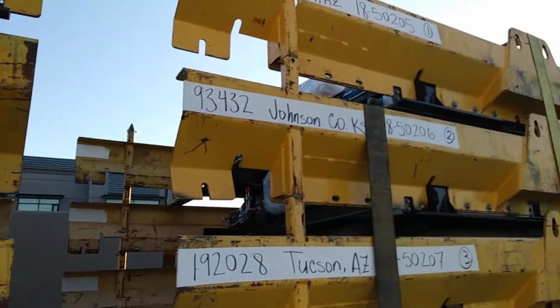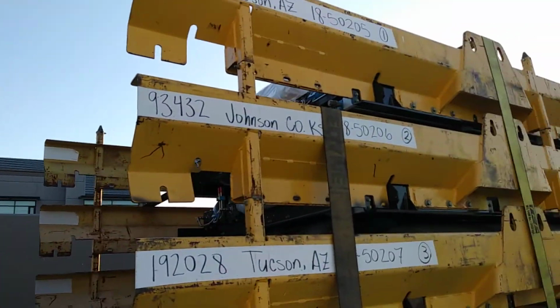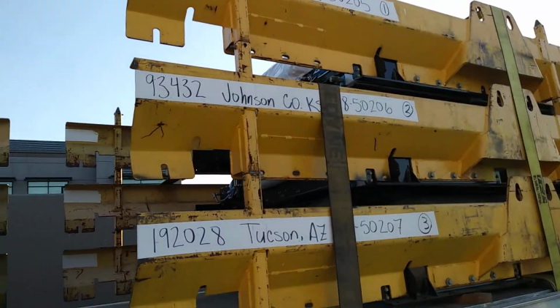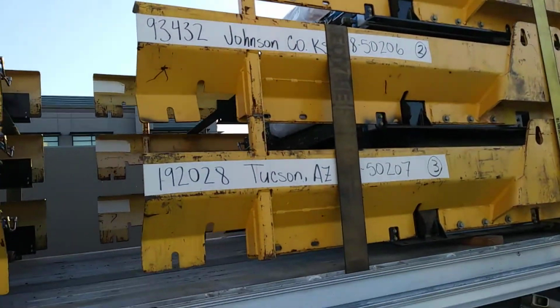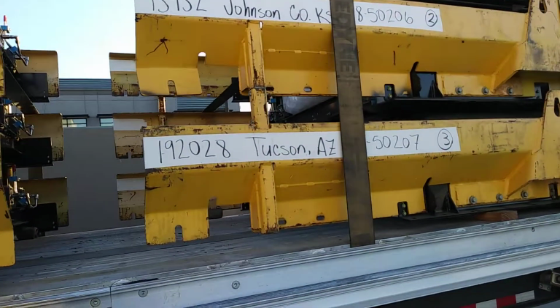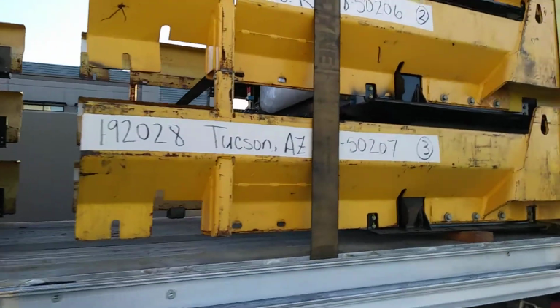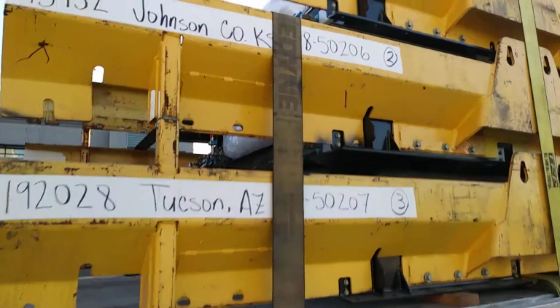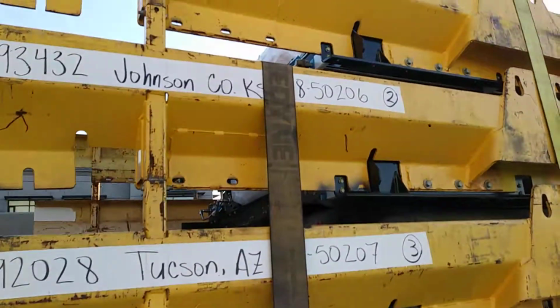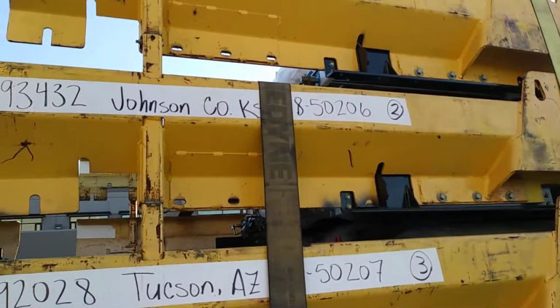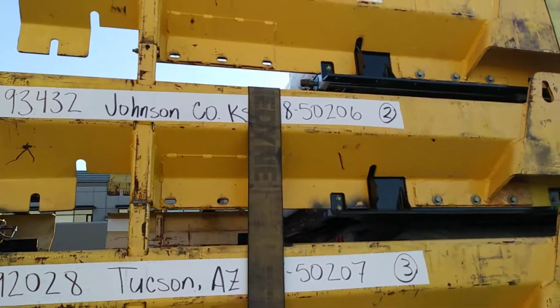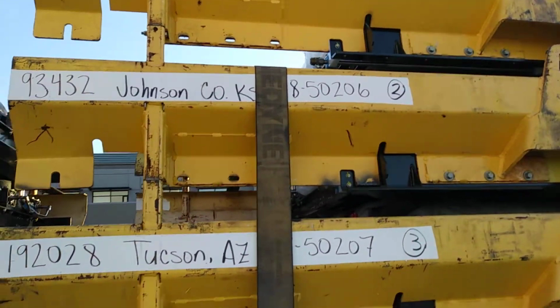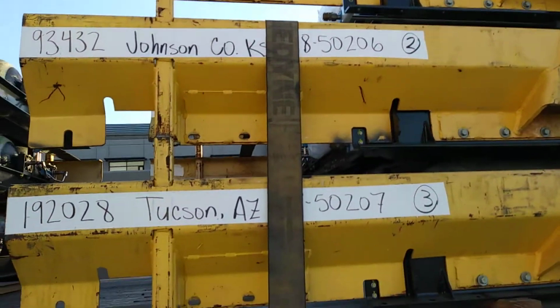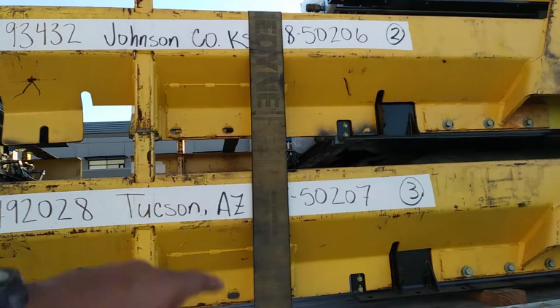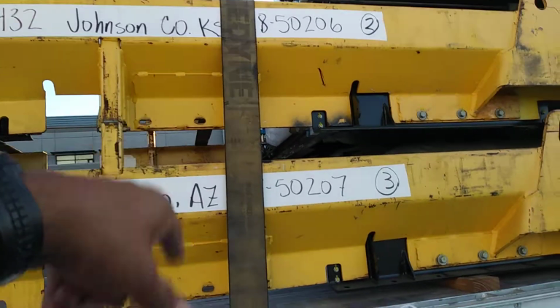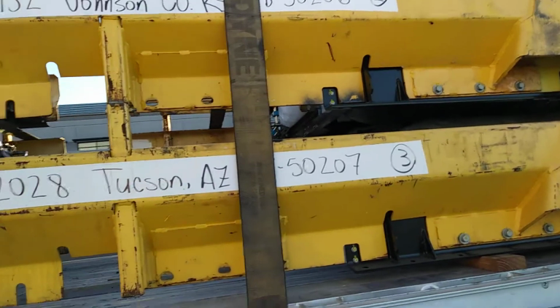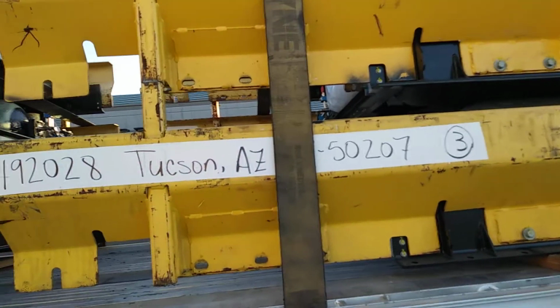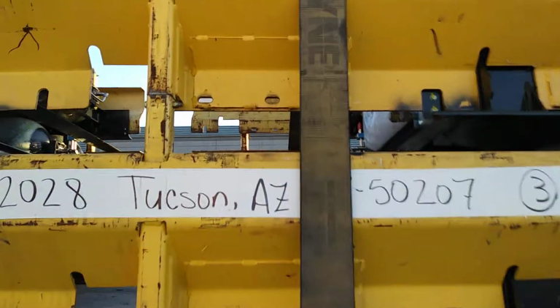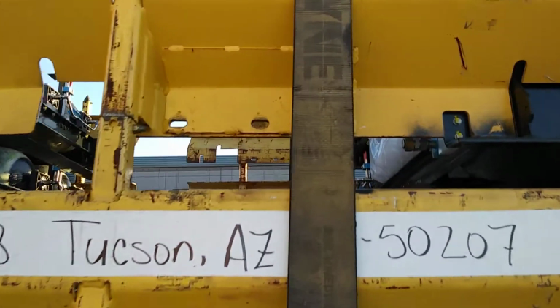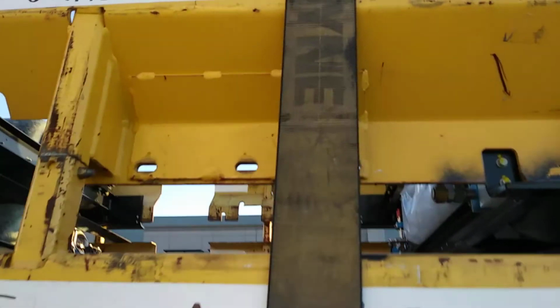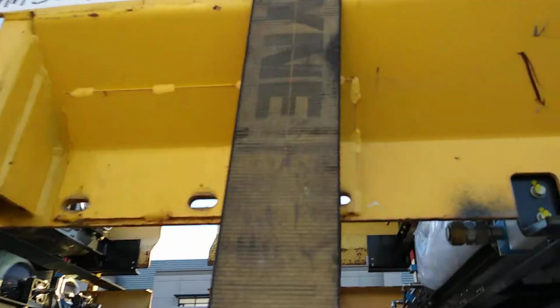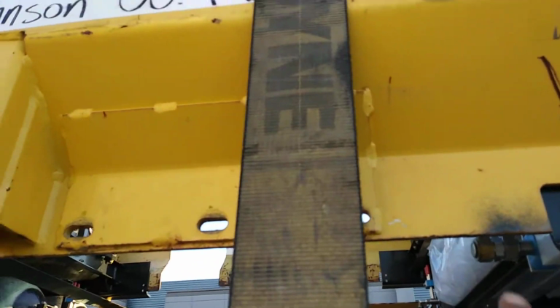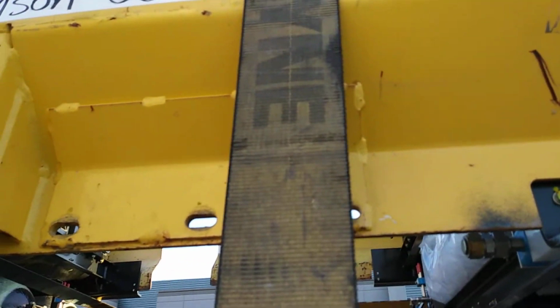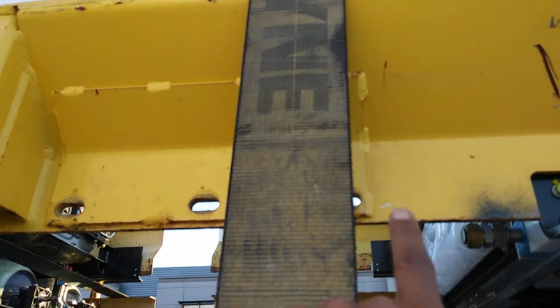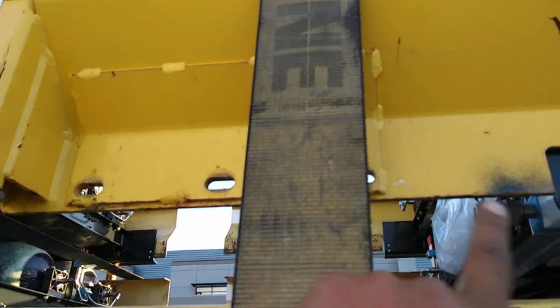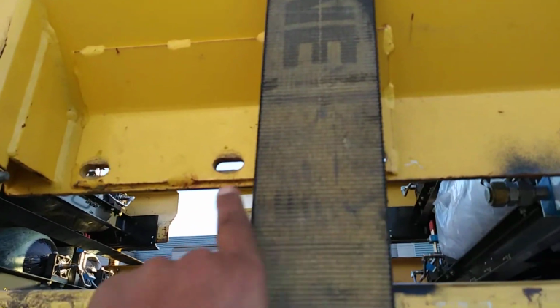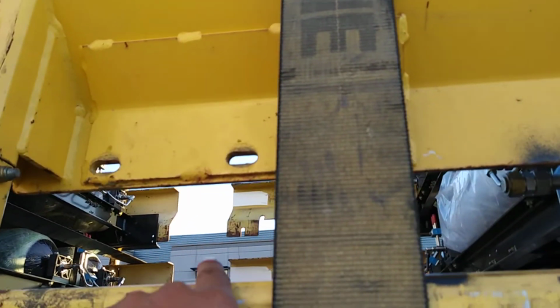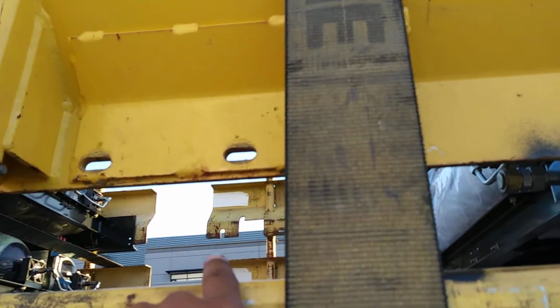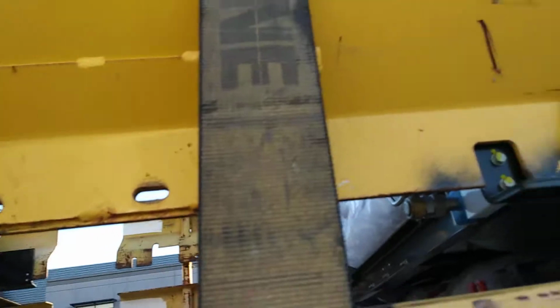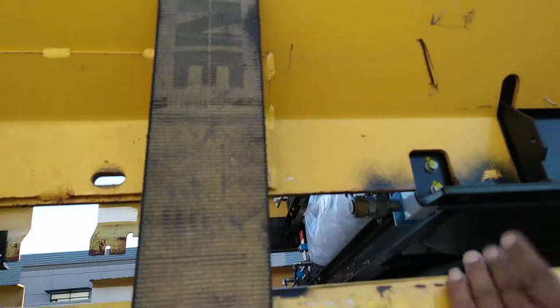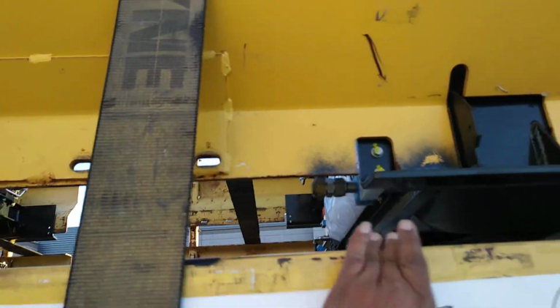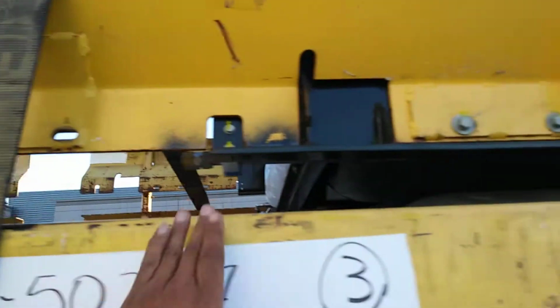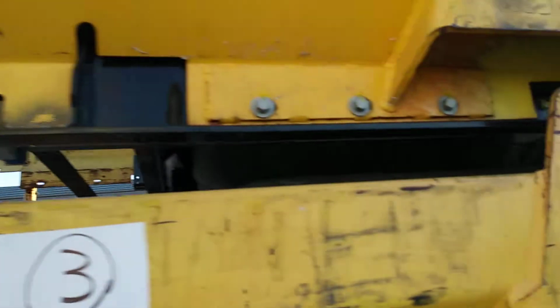You can see how we have it tied down. First two, run your strap. You have plenty of room in the back end here, so you don't damage any other stuff.